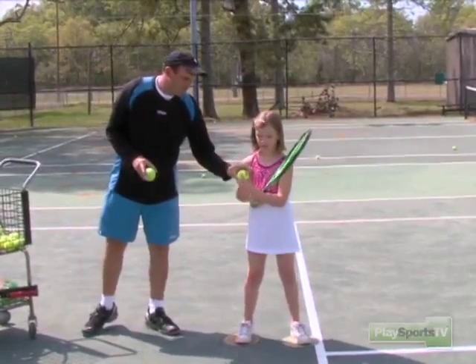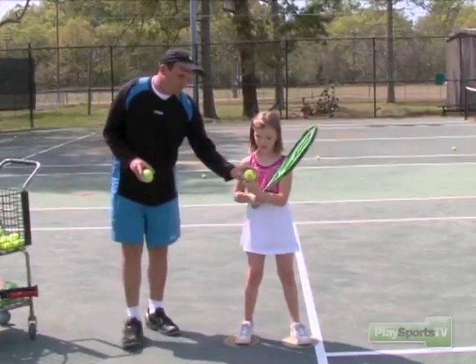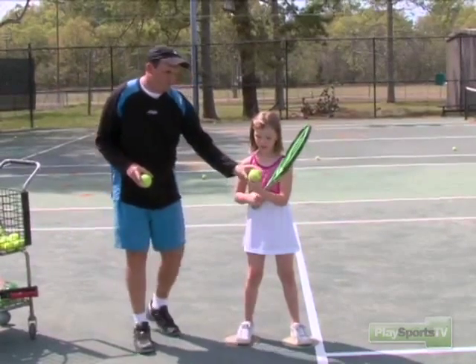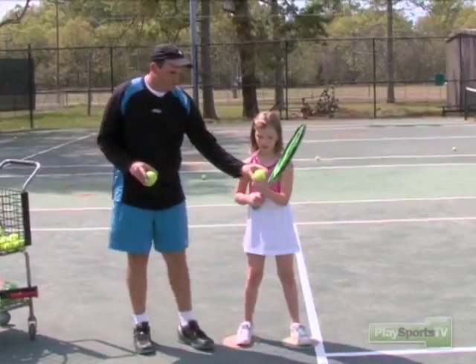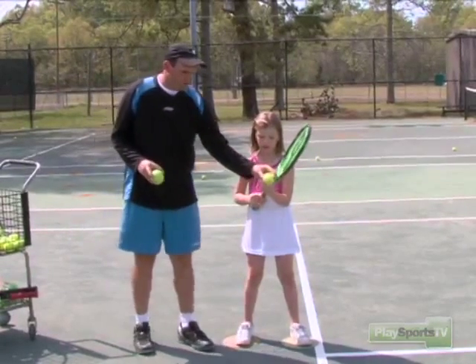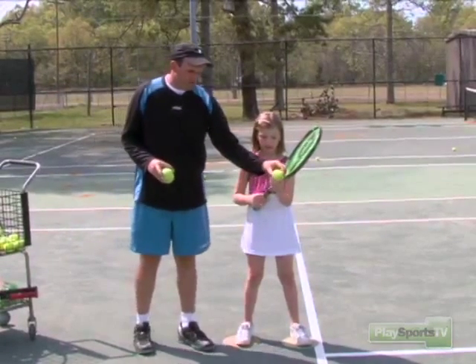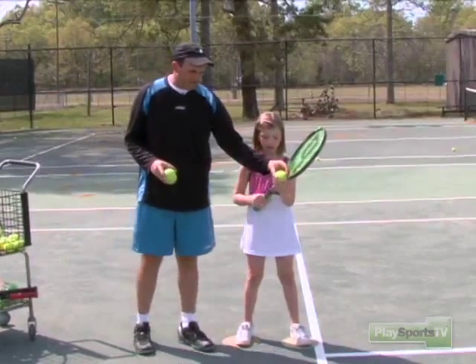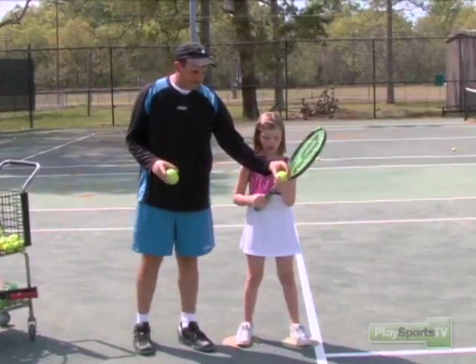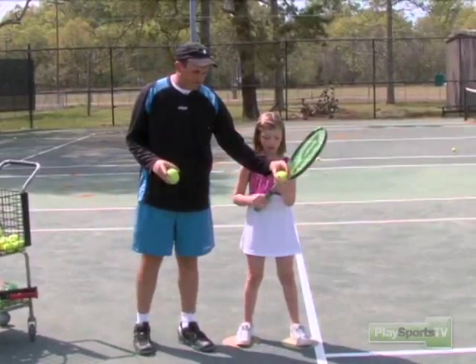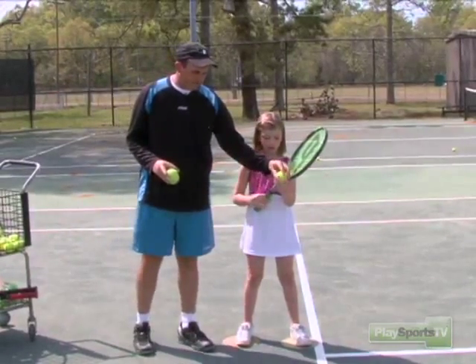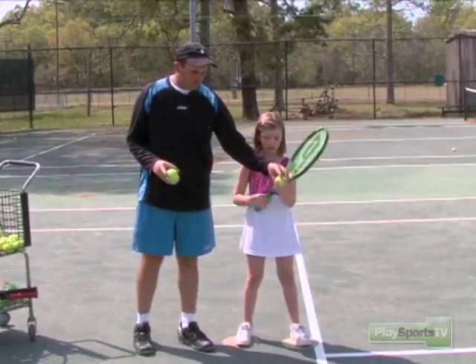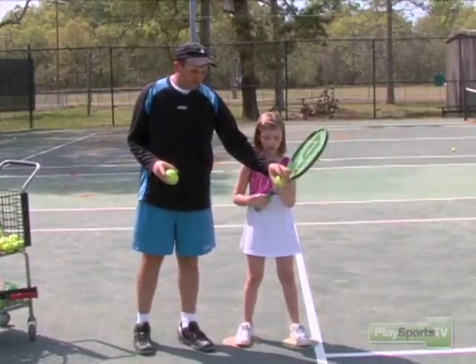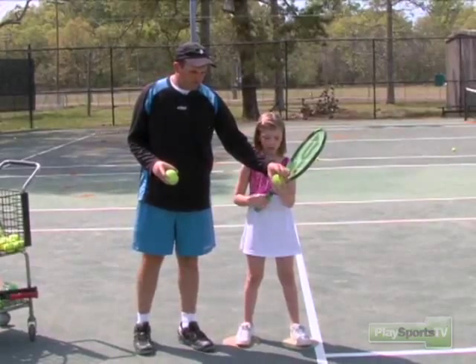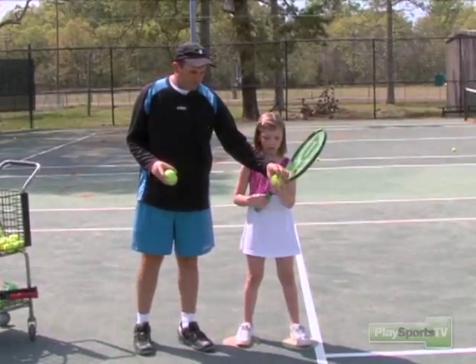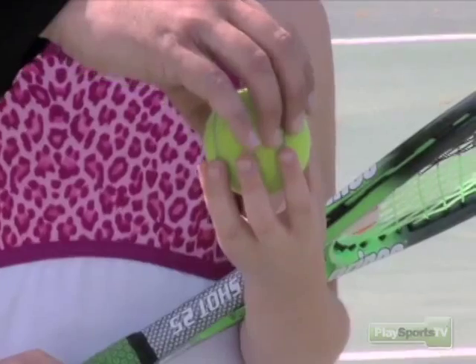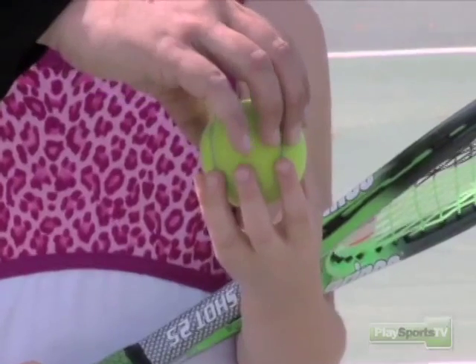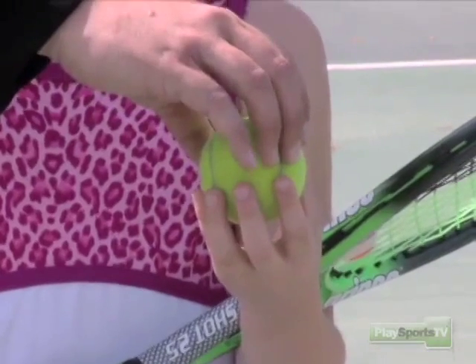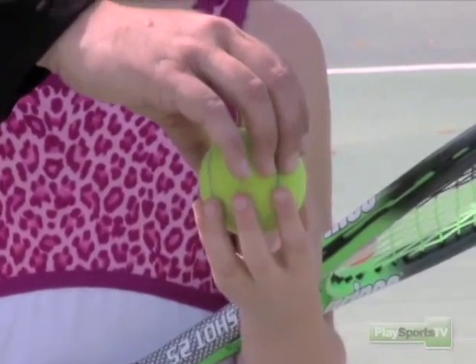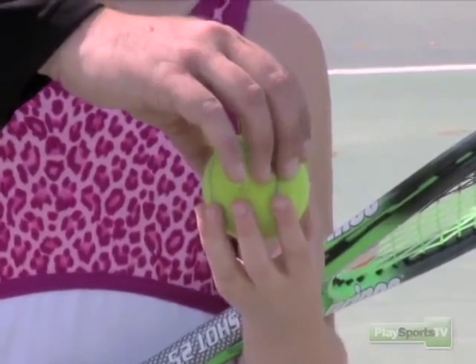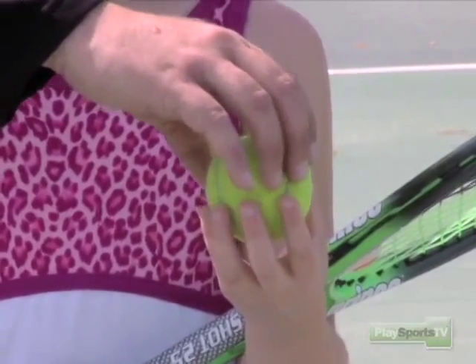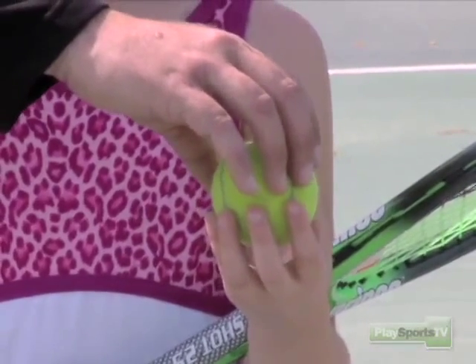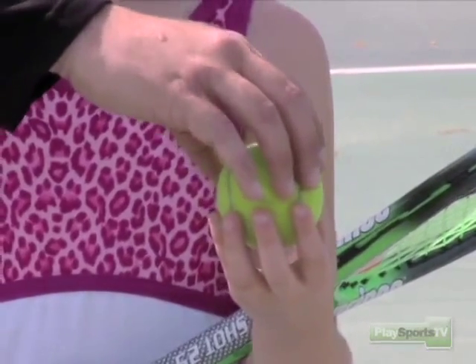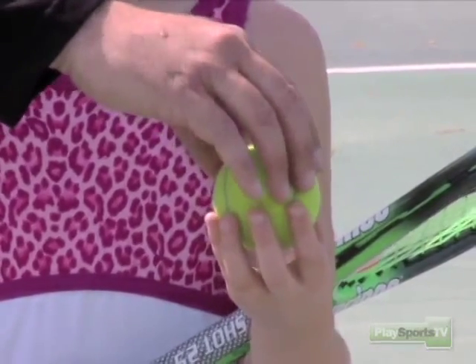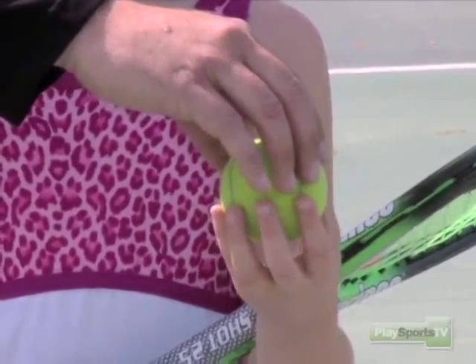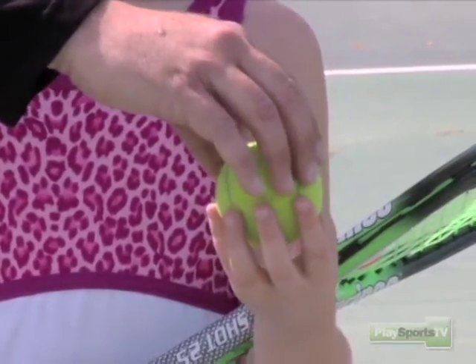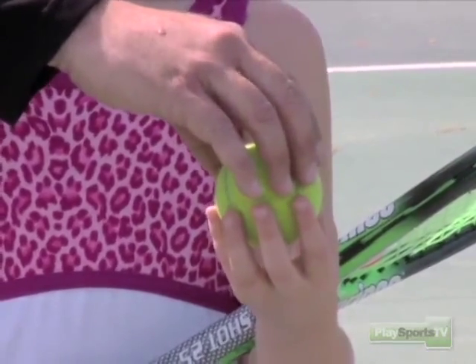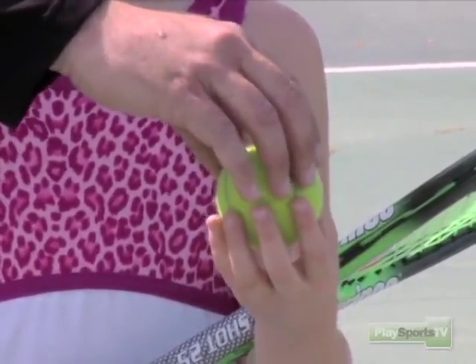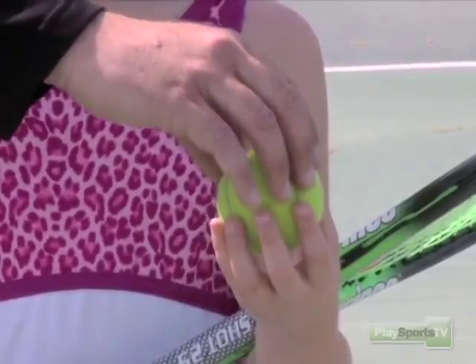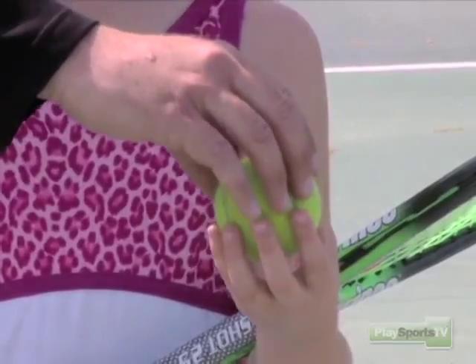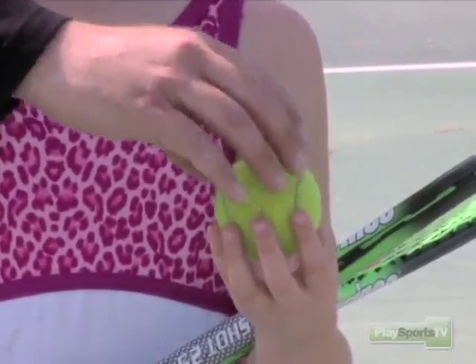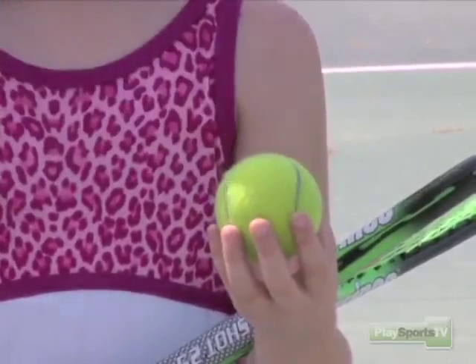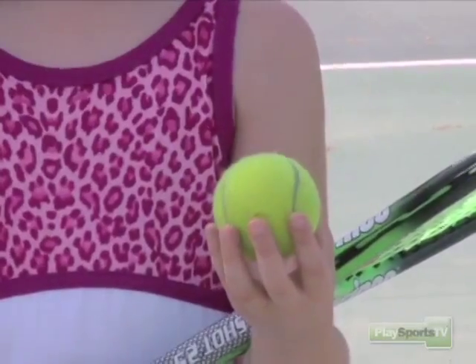Notice now she's wanting to put the ball right there in her fingertips. I'm going to raise it up just a little bit. She wants to let it relax in her fingers, kind of like the prongs on a diamond.